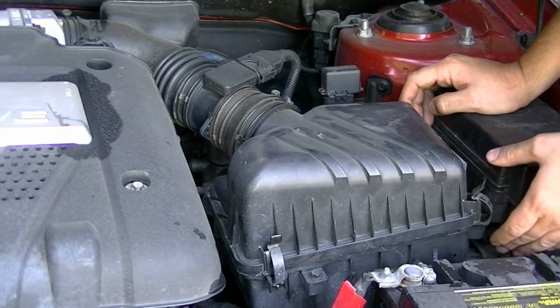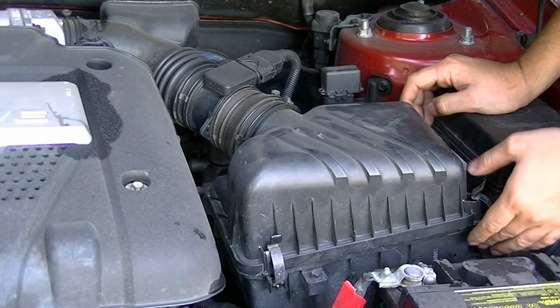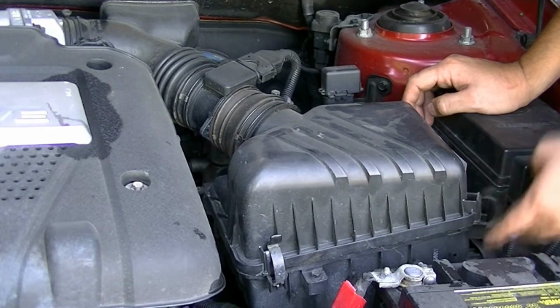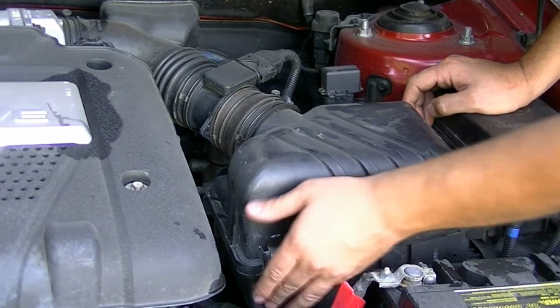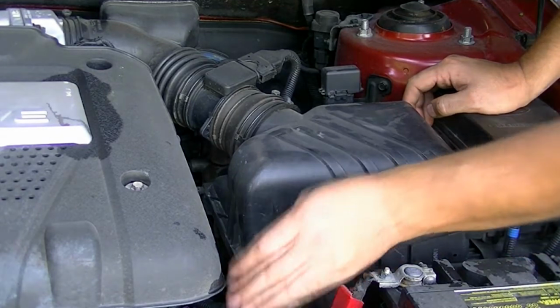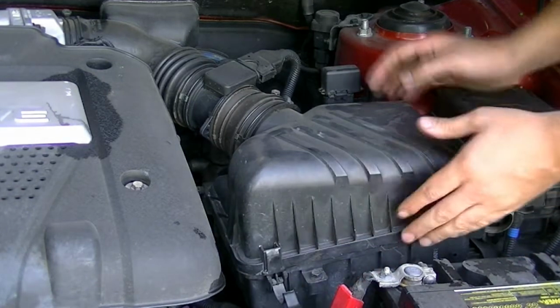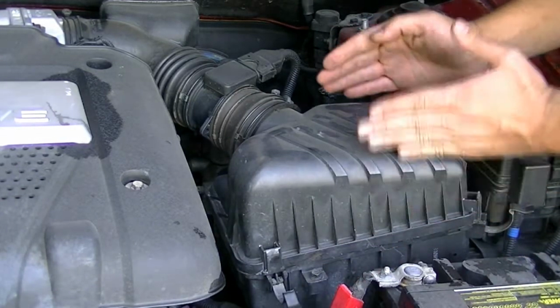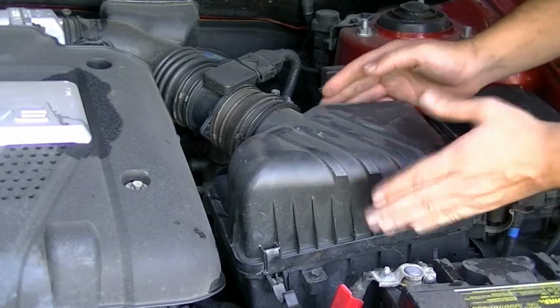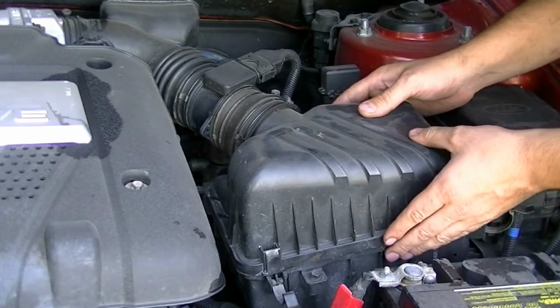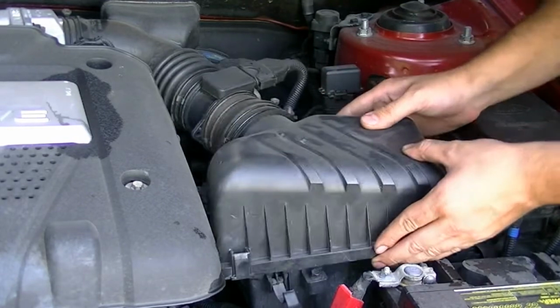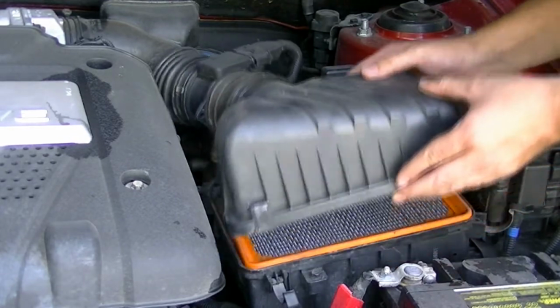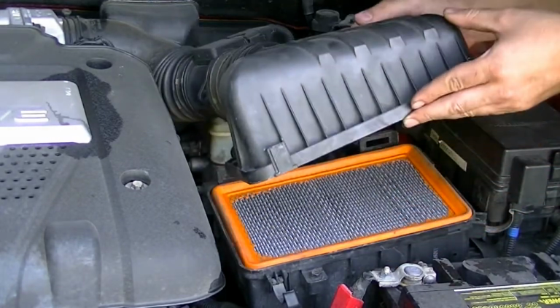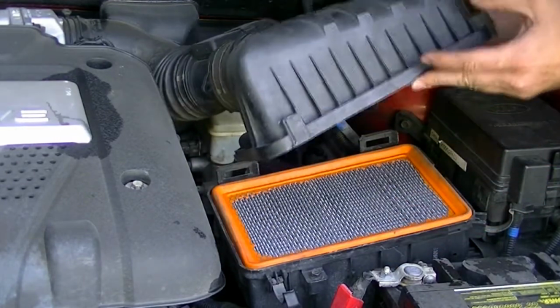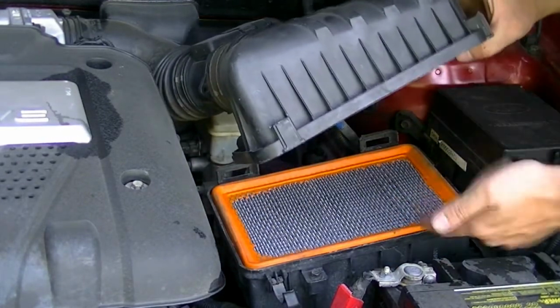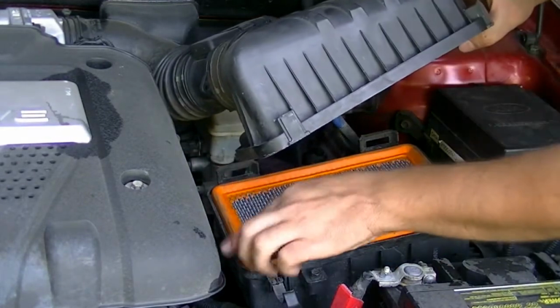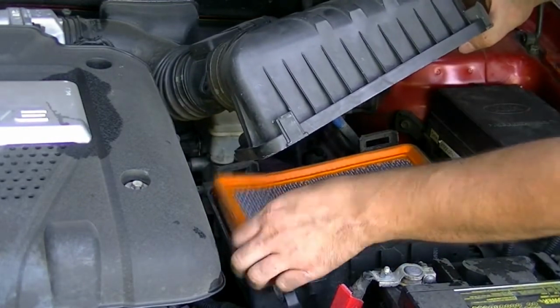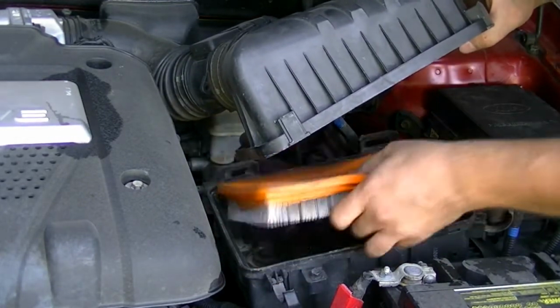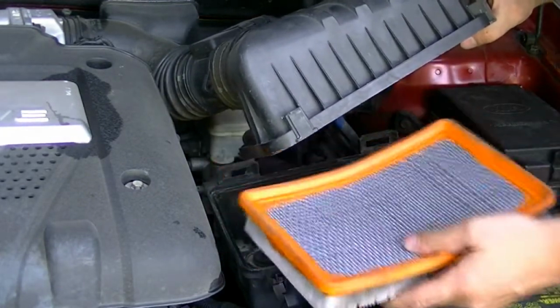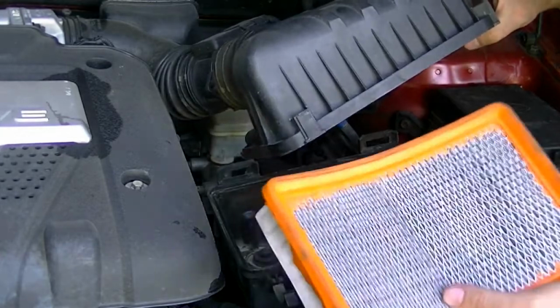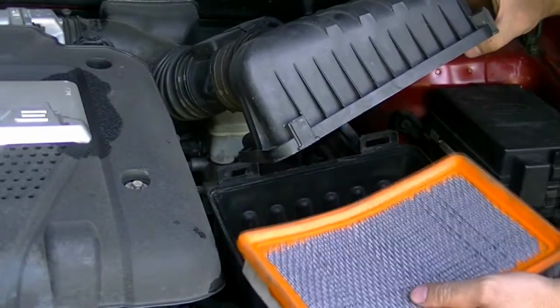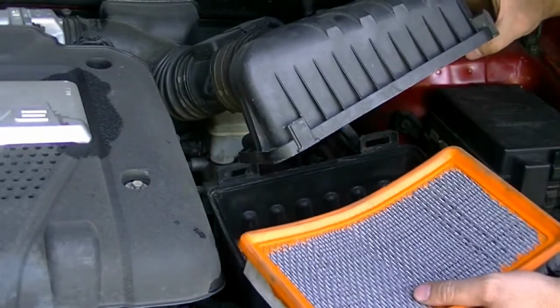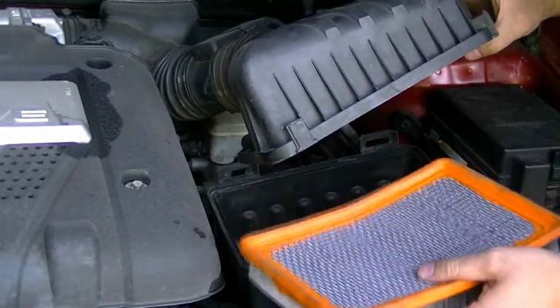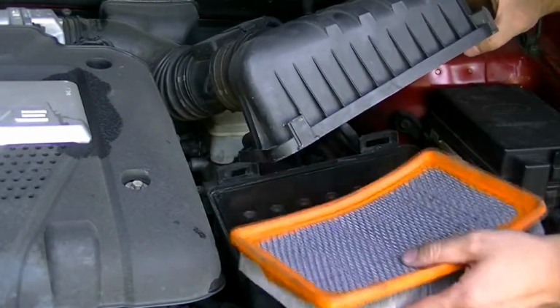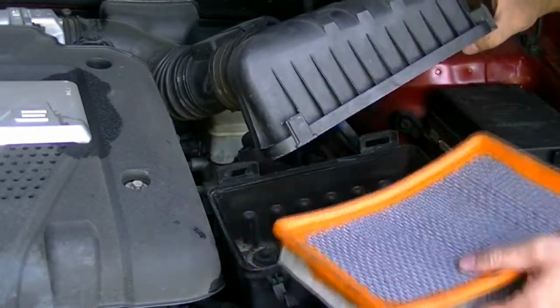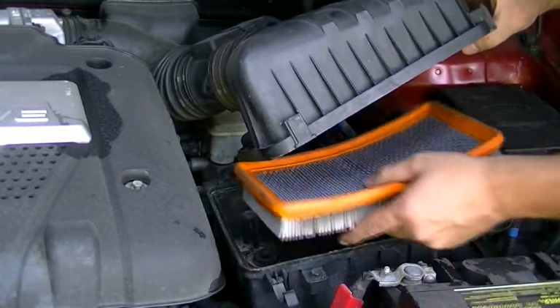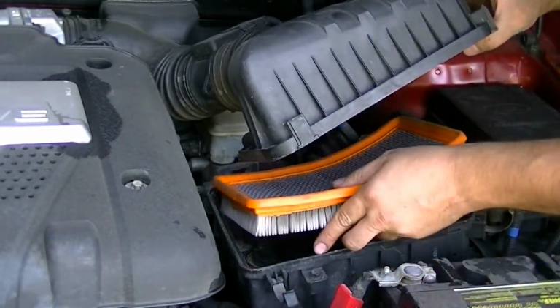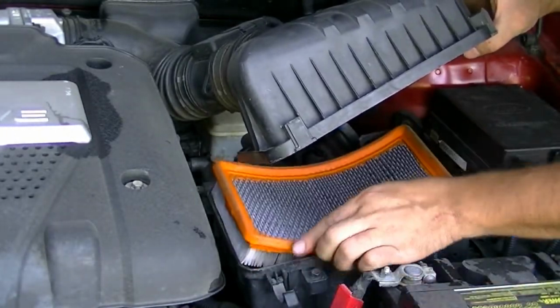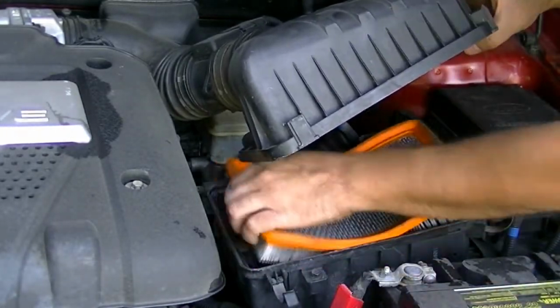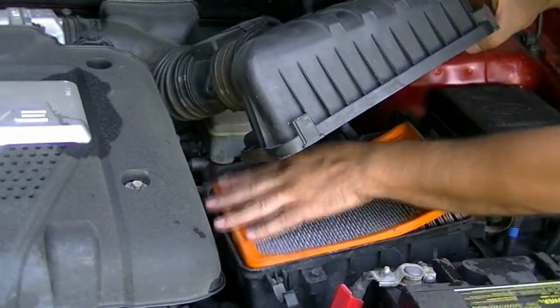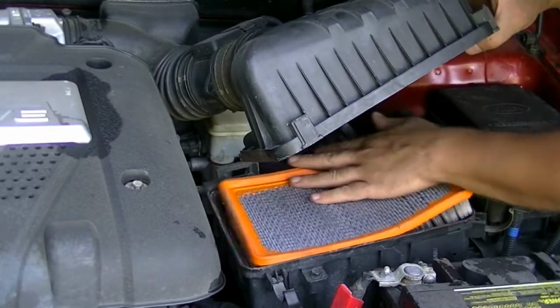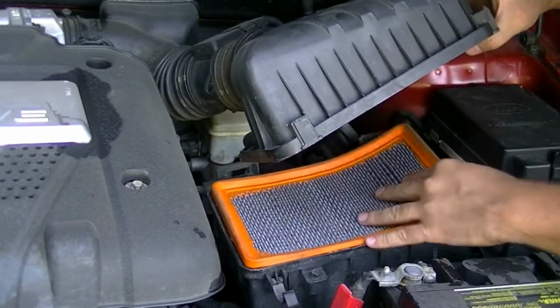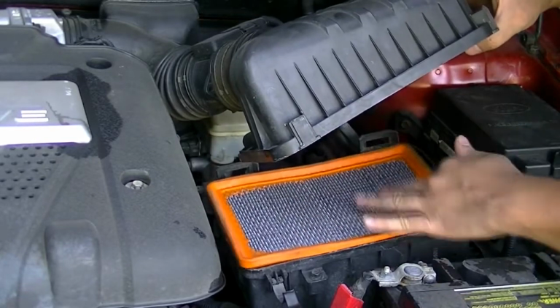All you have to do is just undo these two clips, and then you pull this out a little bit and lift up, and there's your air filter. Just take this out, take it to your local auto parts store, get a new one, bring it back in, throw this in here, make sure it's properly seated.